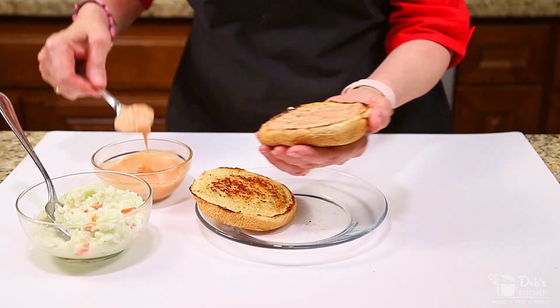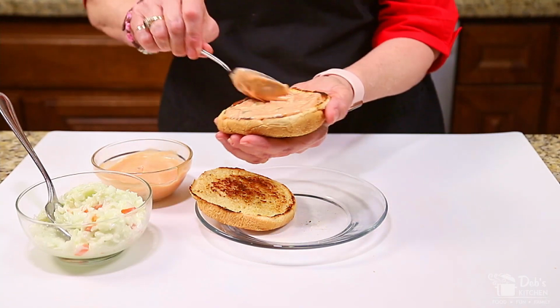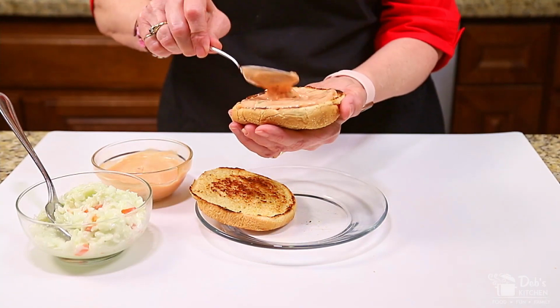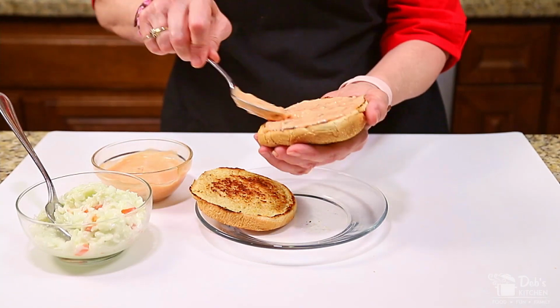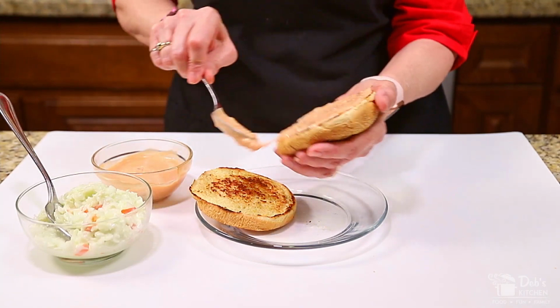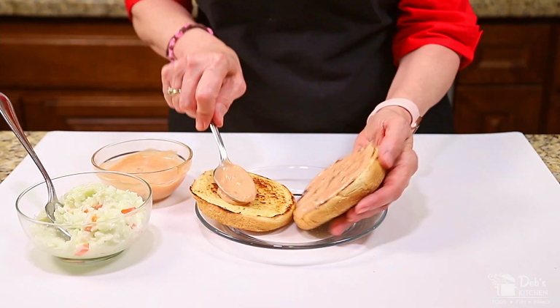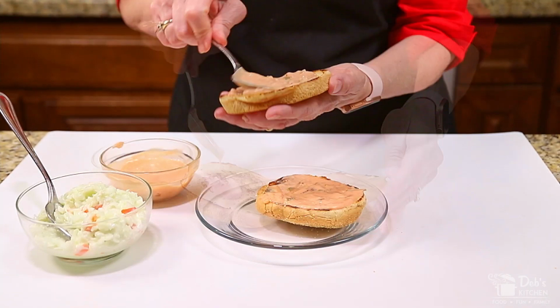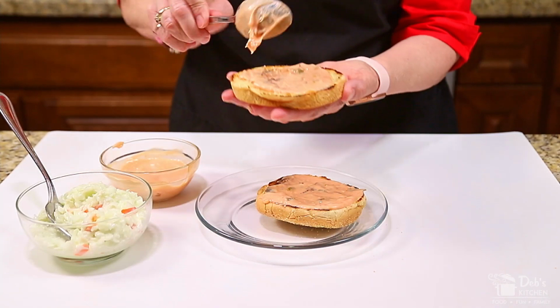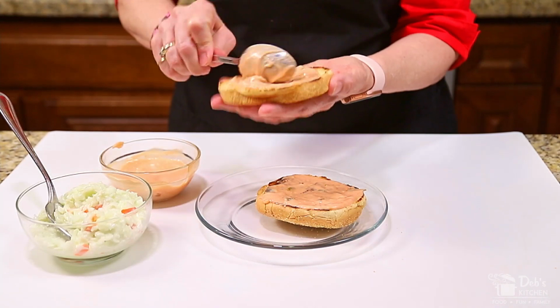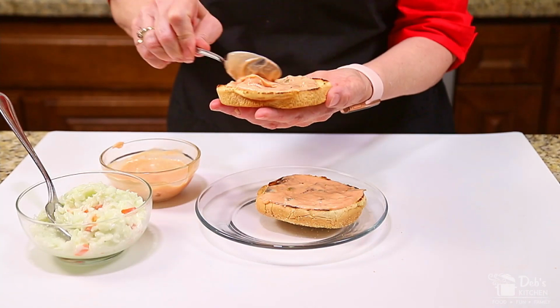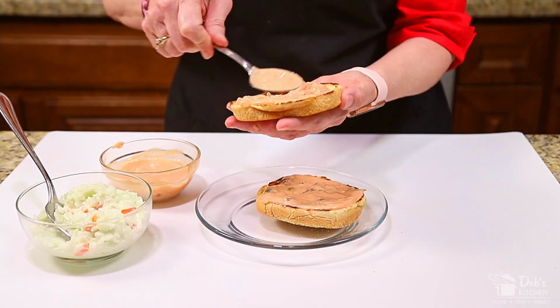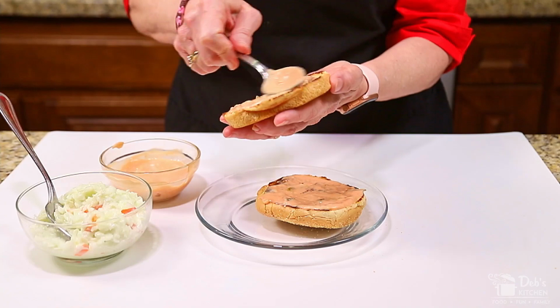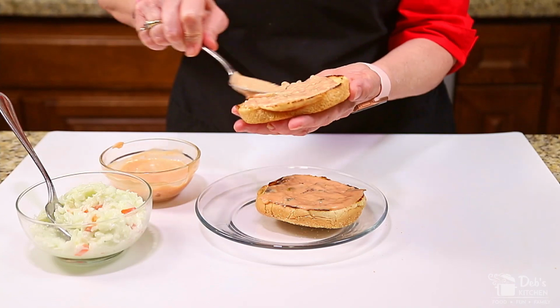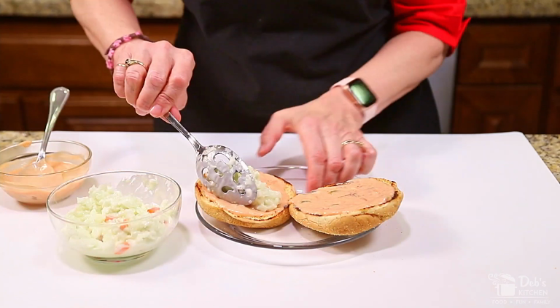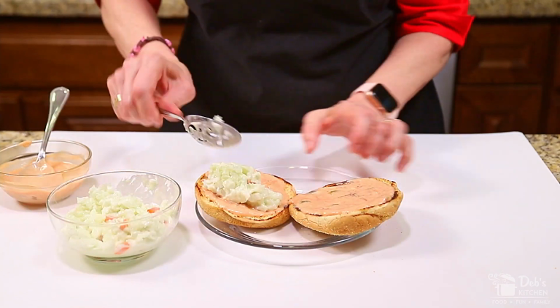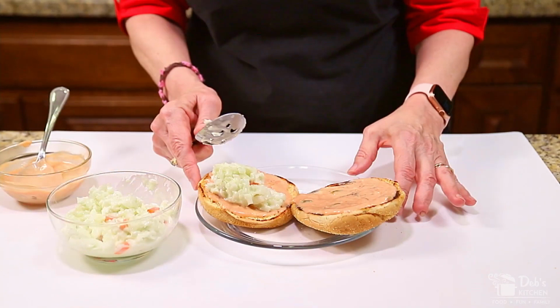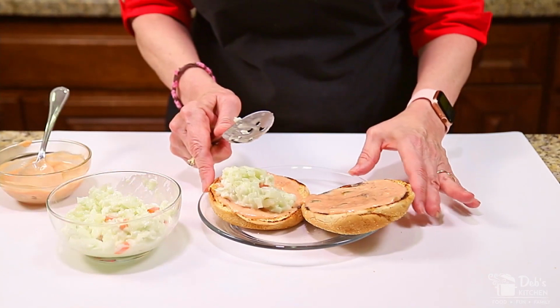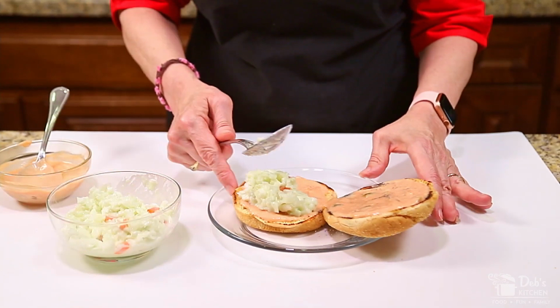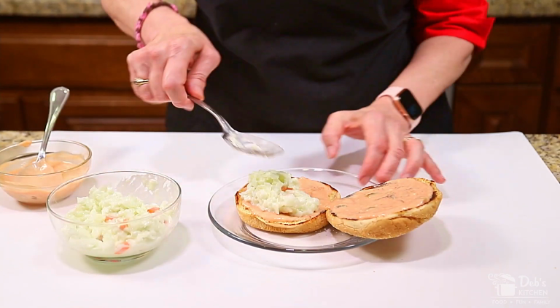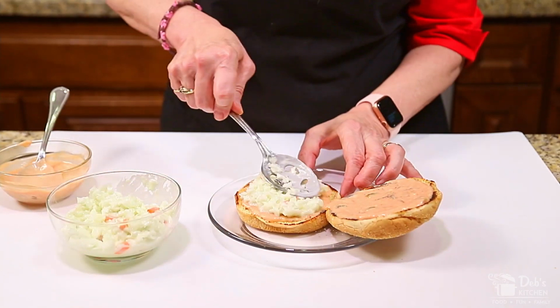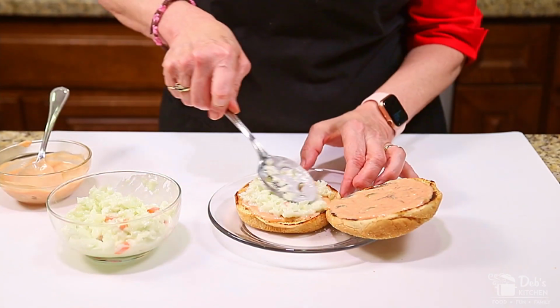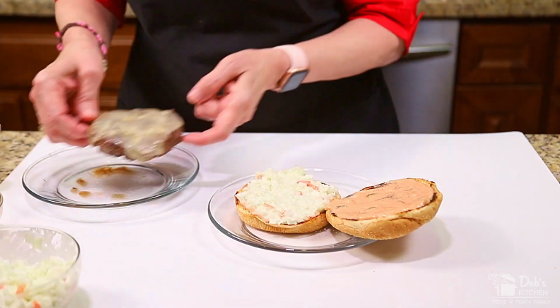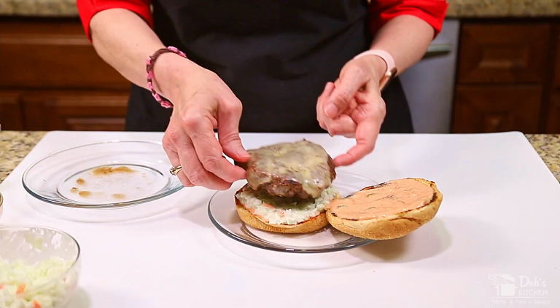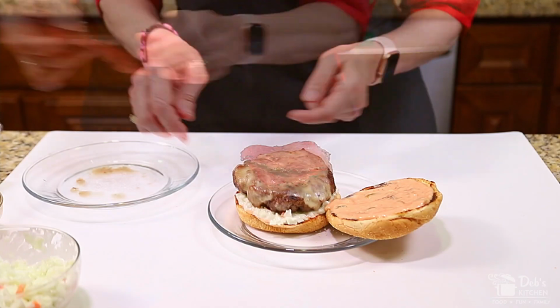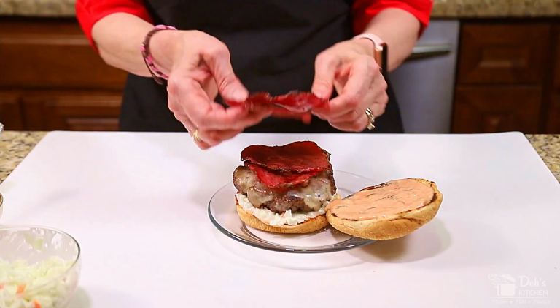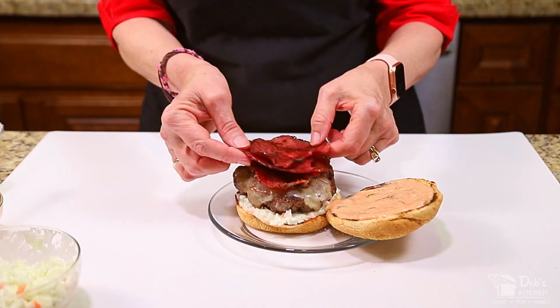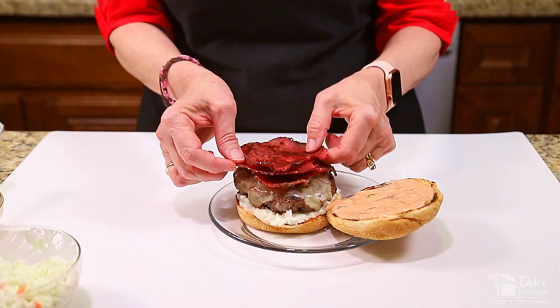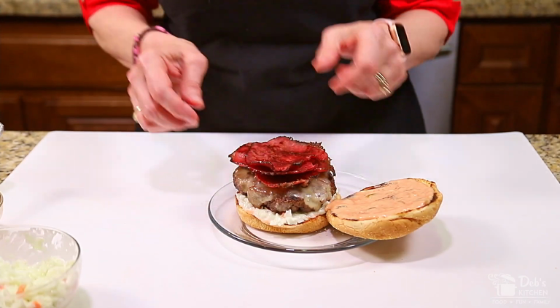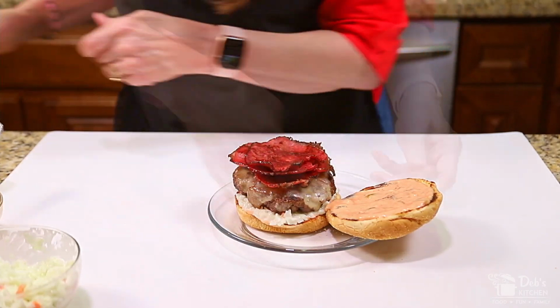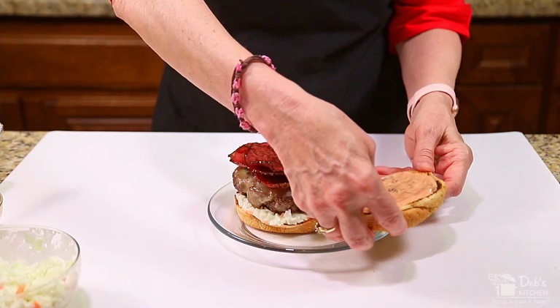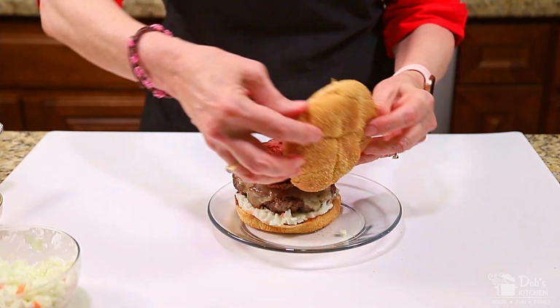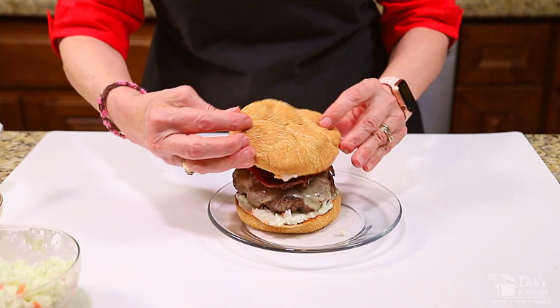To build your burger, spread sauce on both the top and bottom buns — I like a lot. Add two to three tablespoons of coleslaw to the bottom bun. Add your patty, a generous helping of pastrami, and then your top bun.